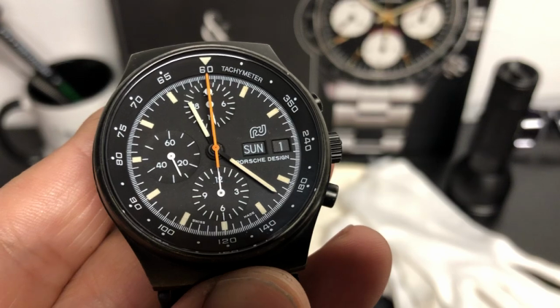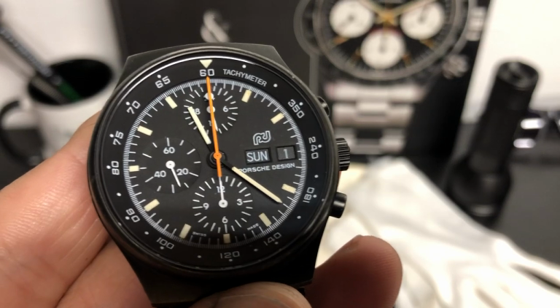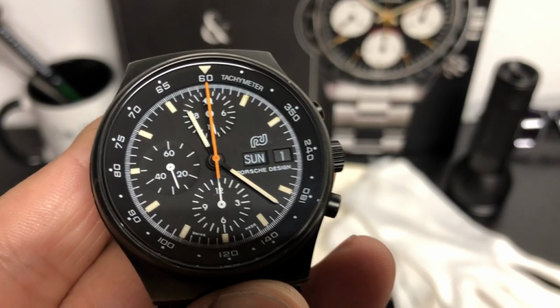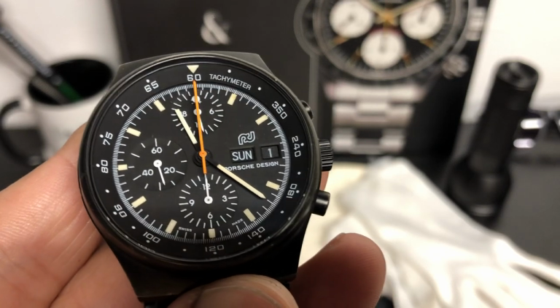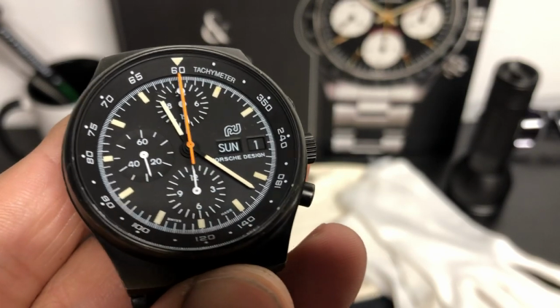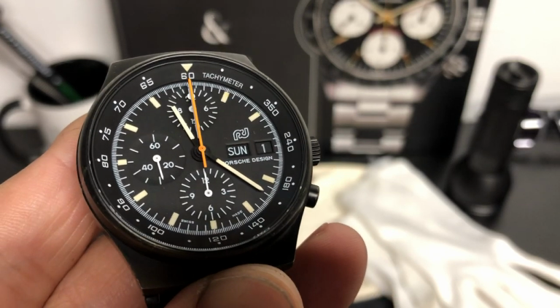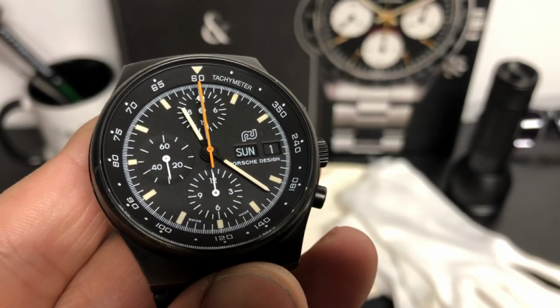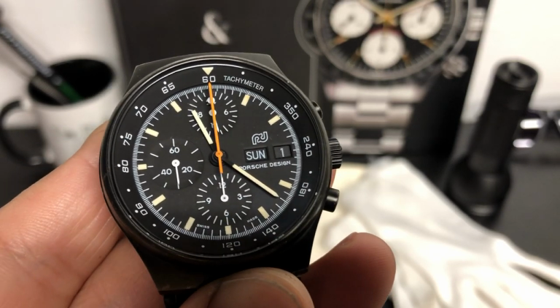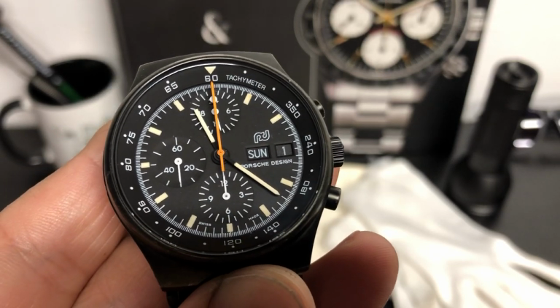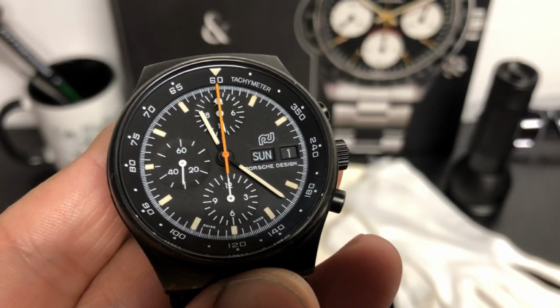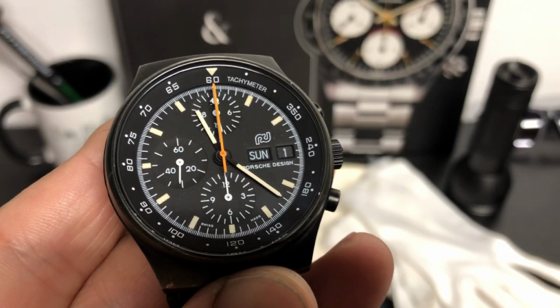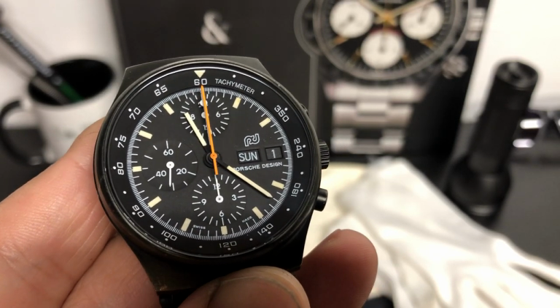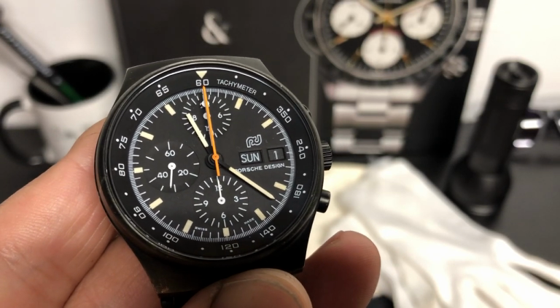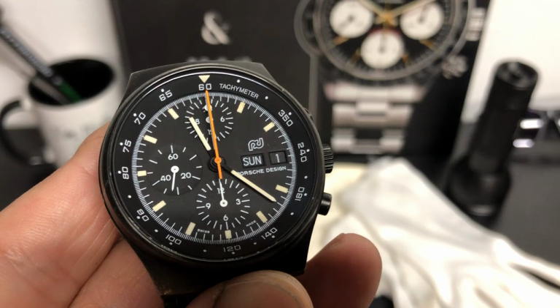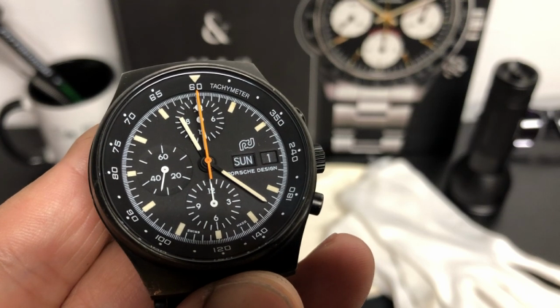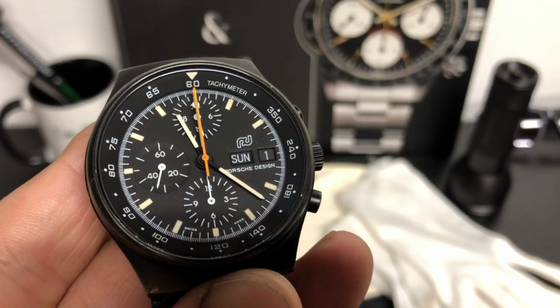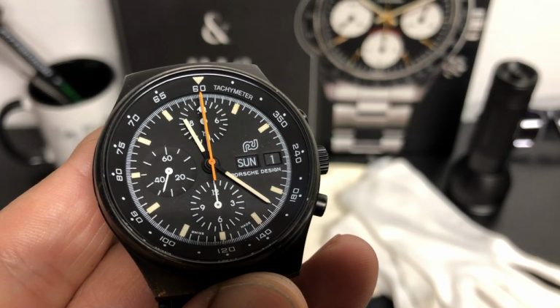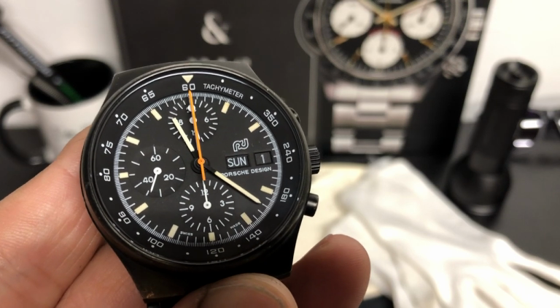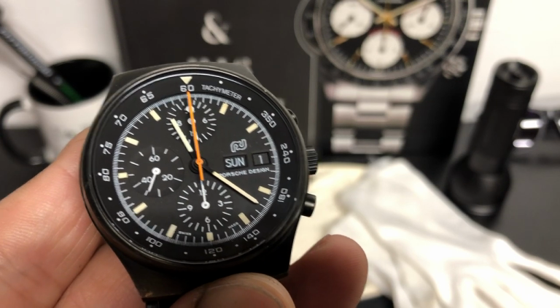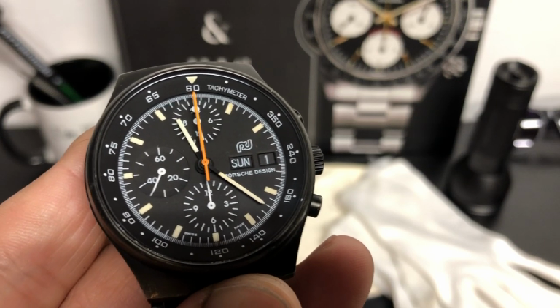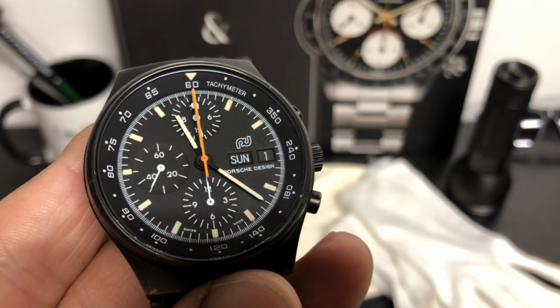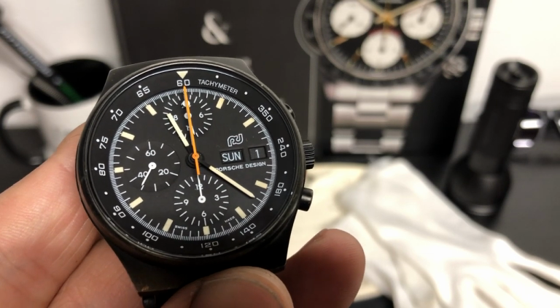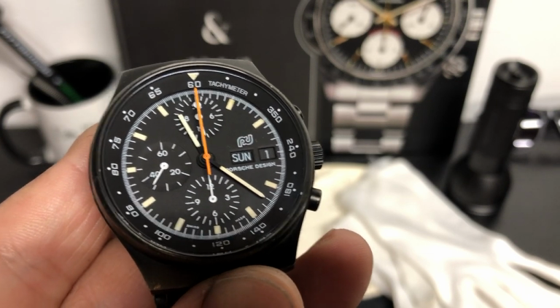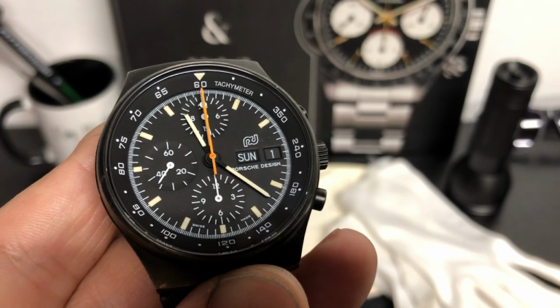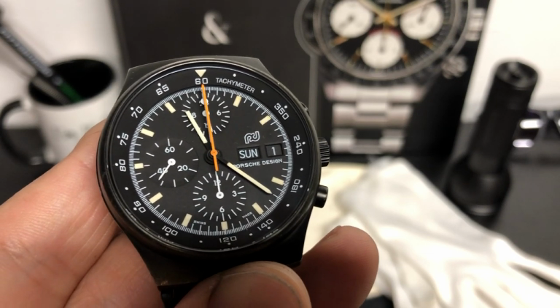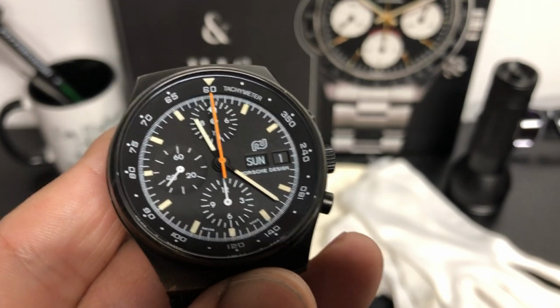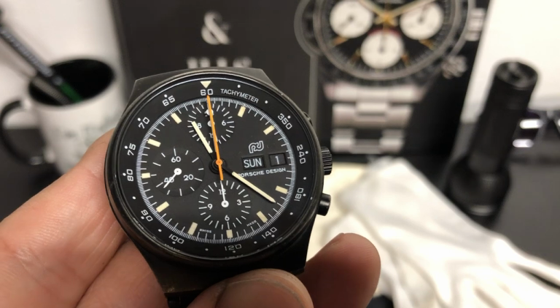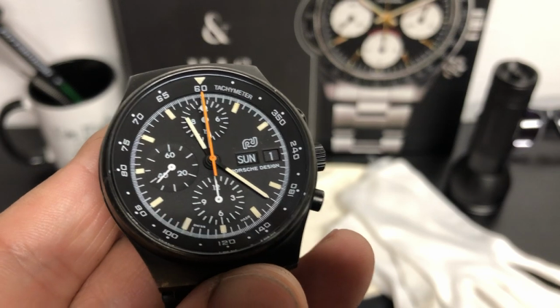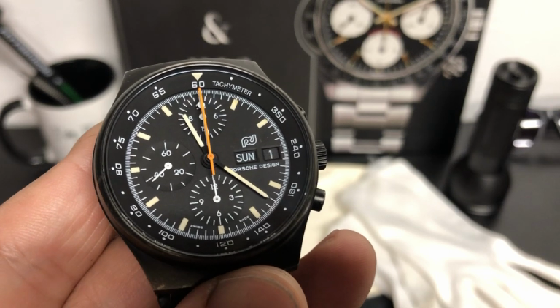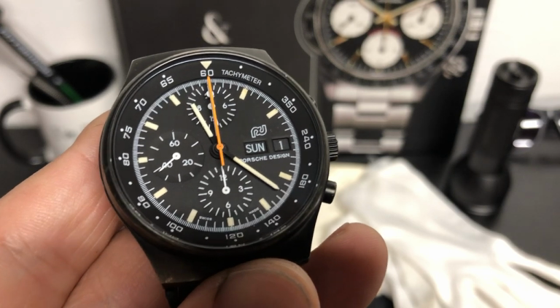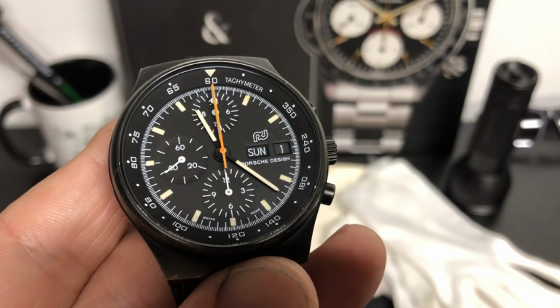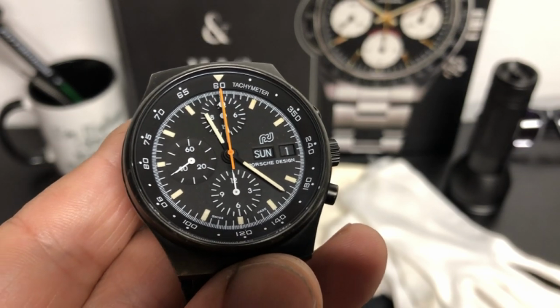Hey guys, welcome back to the channel. I have a very special watch in for review. This is from CW Watch Shop. It is for sale — not sure if it's on their website, but I will have a link in the description below to where you can reach out to them if you're interested in this timepiece.